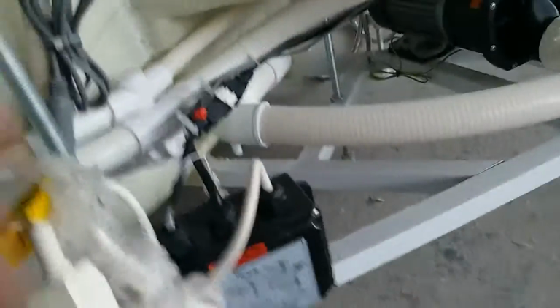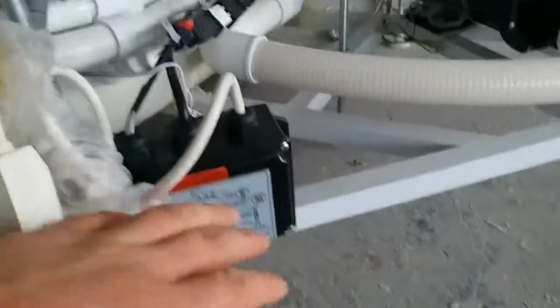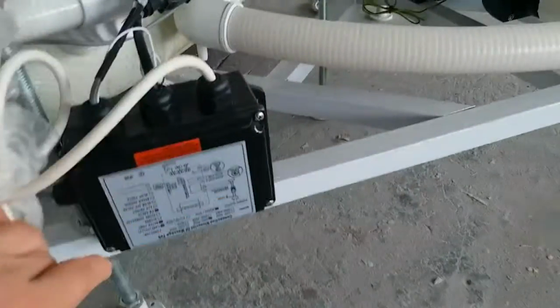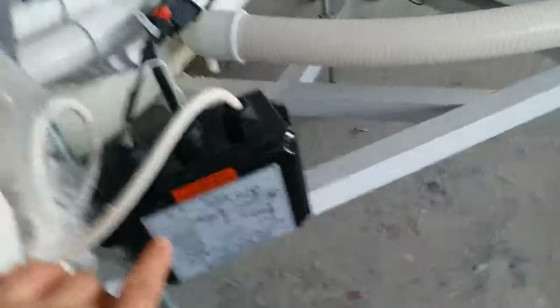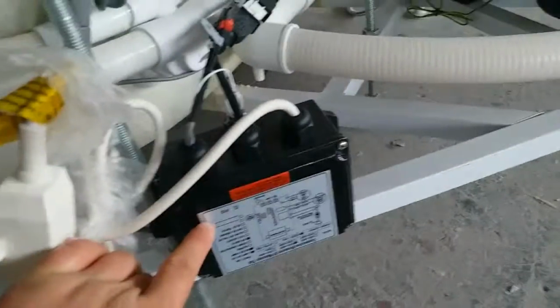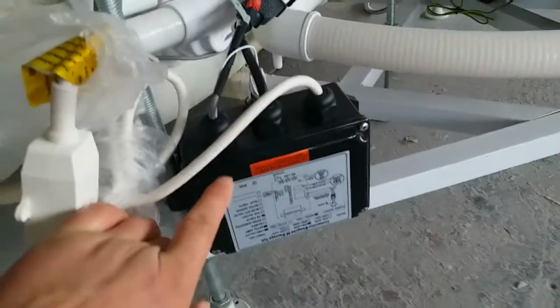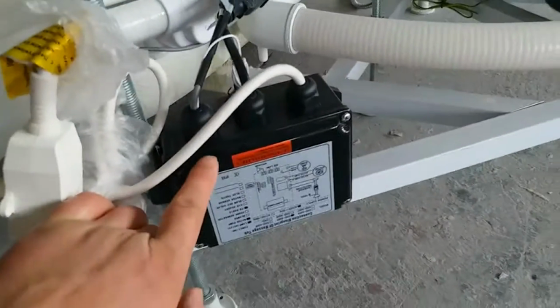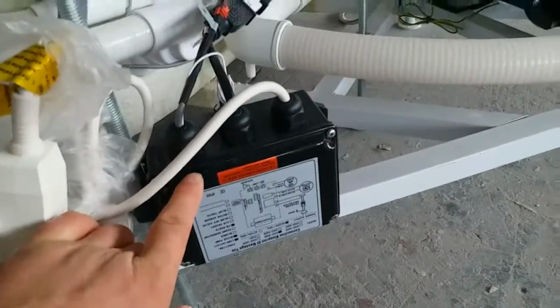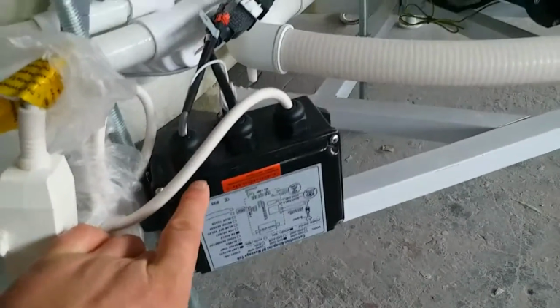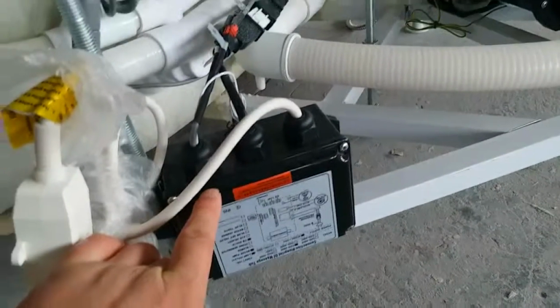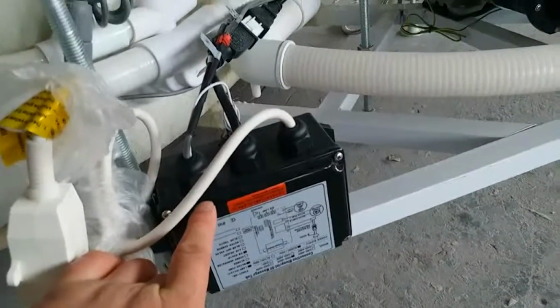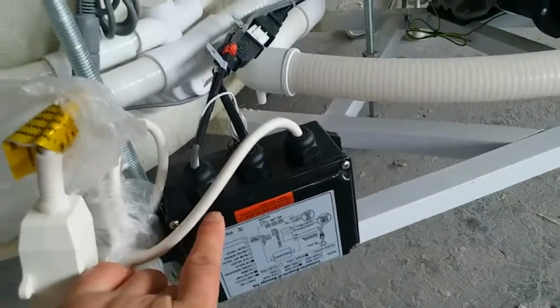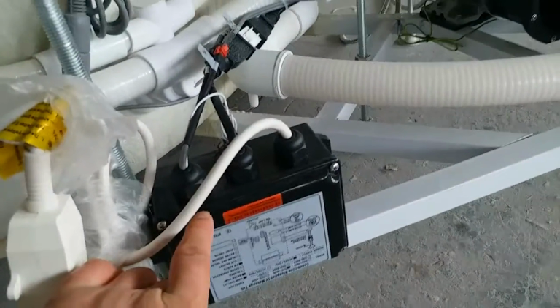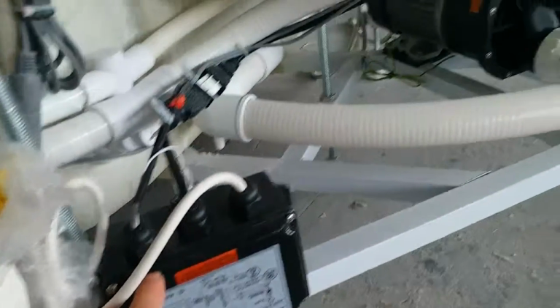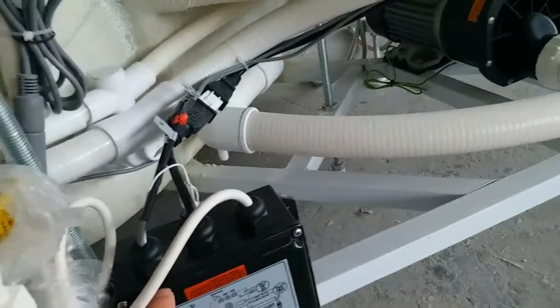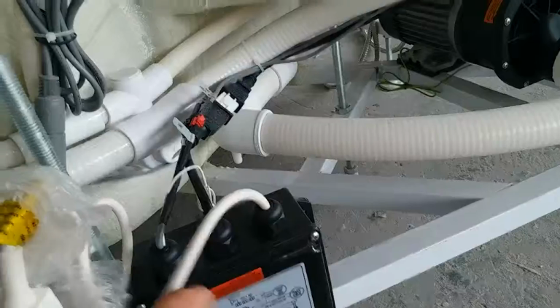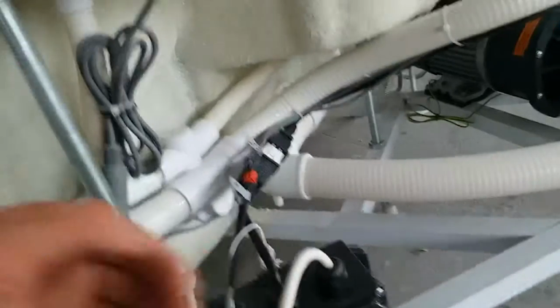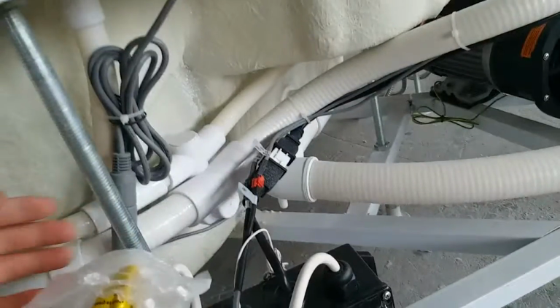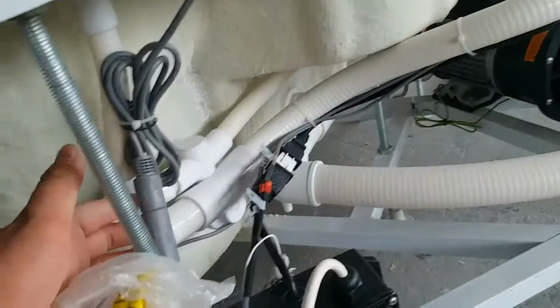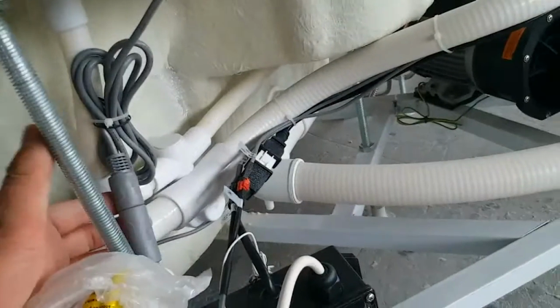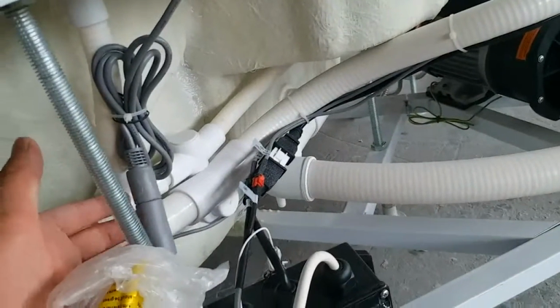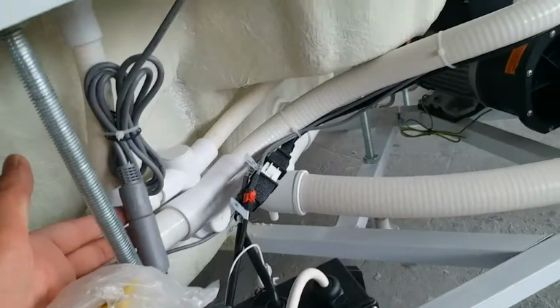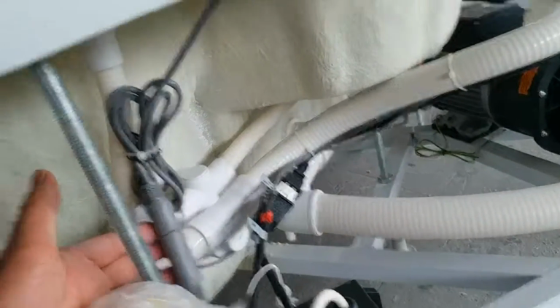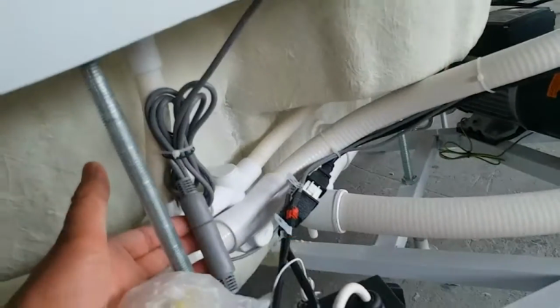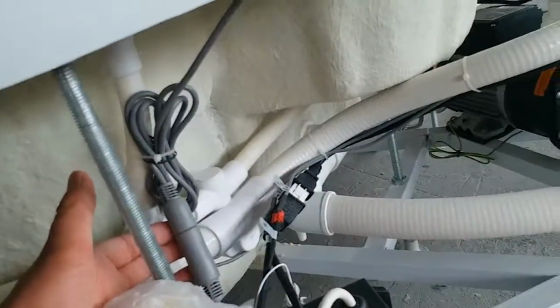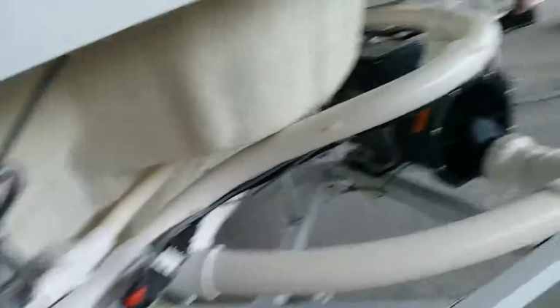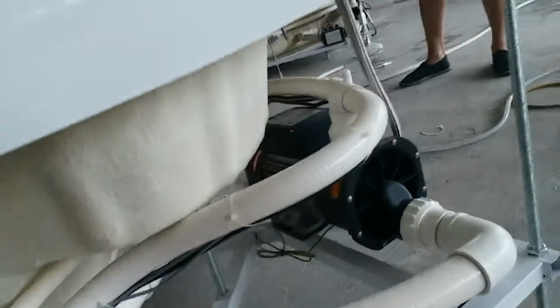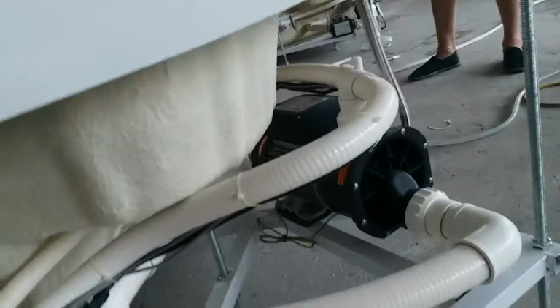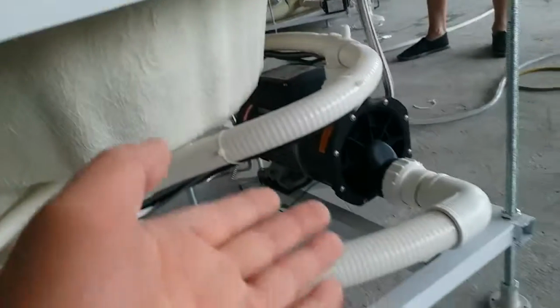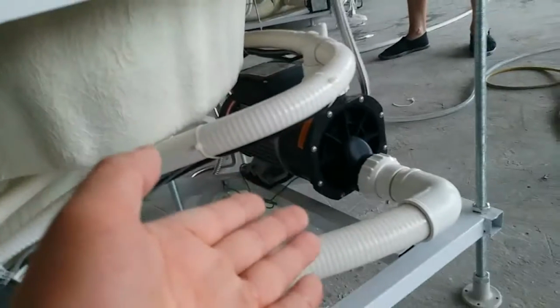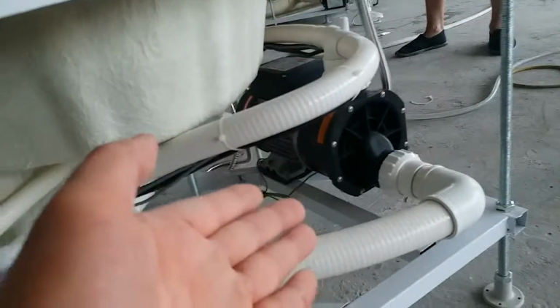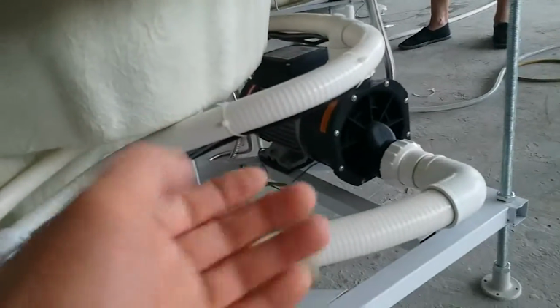This is the control box, and these are the cables for the control panel. We have the pump over here.